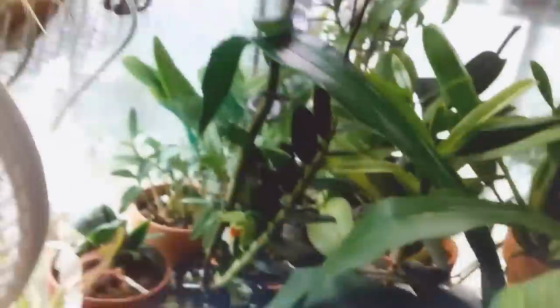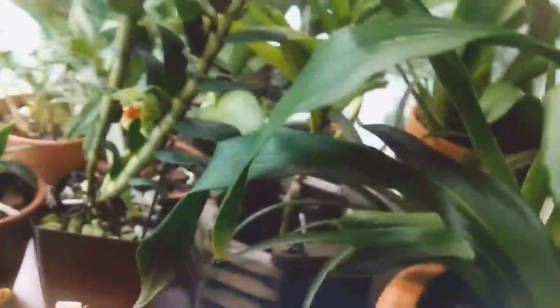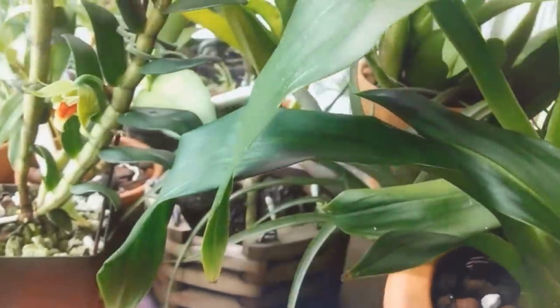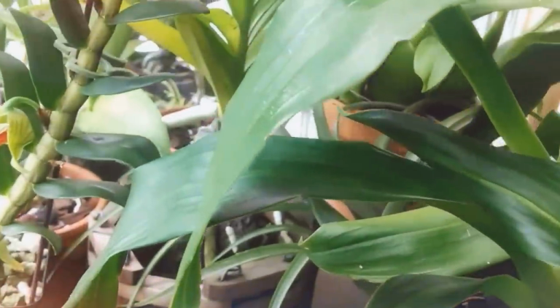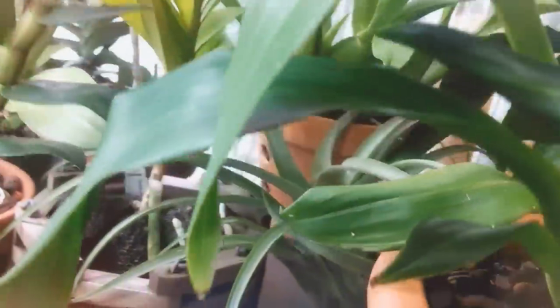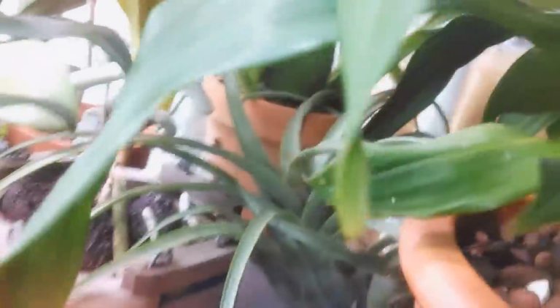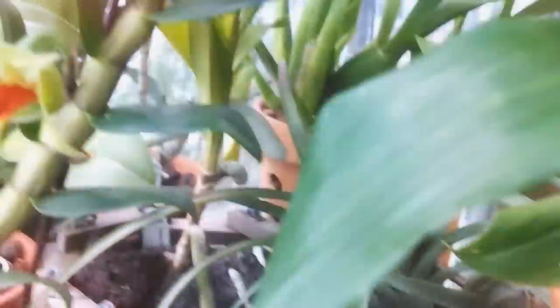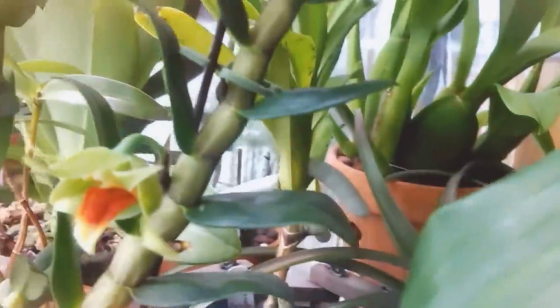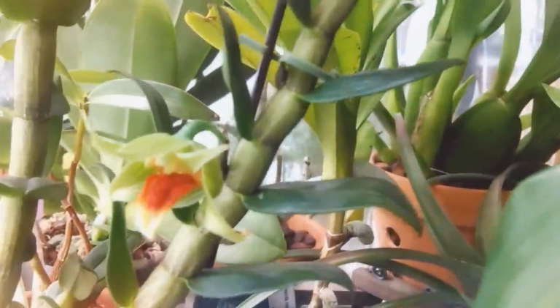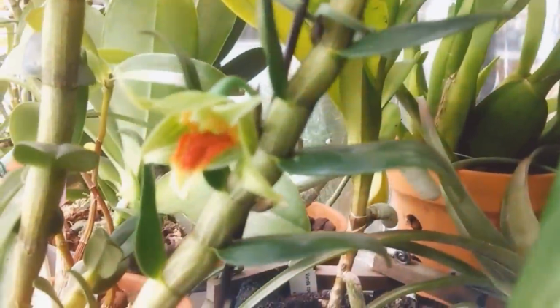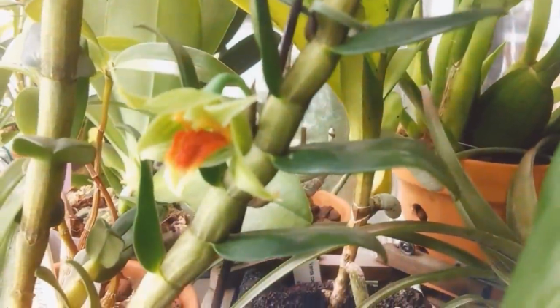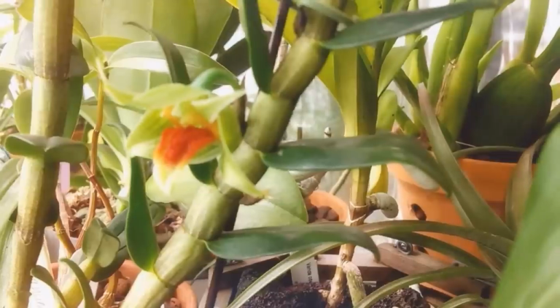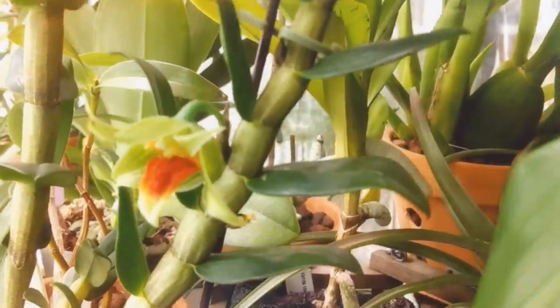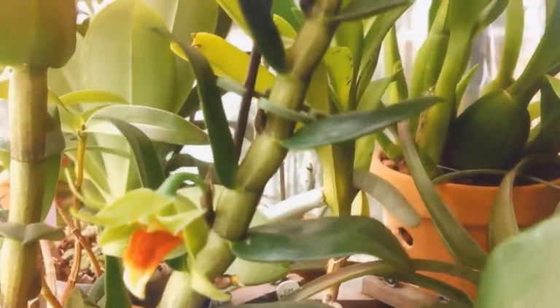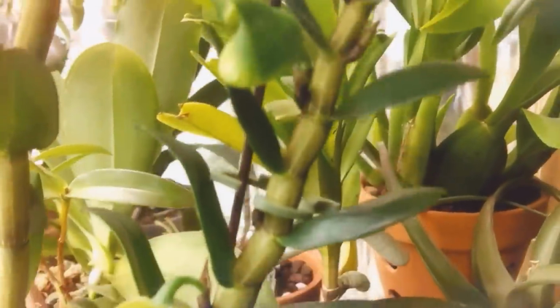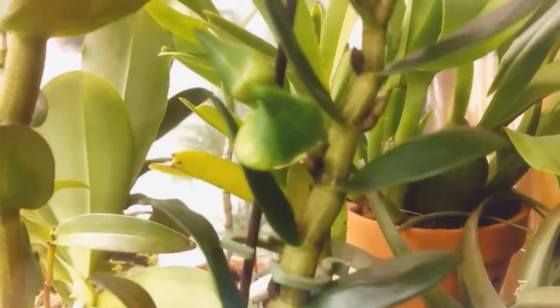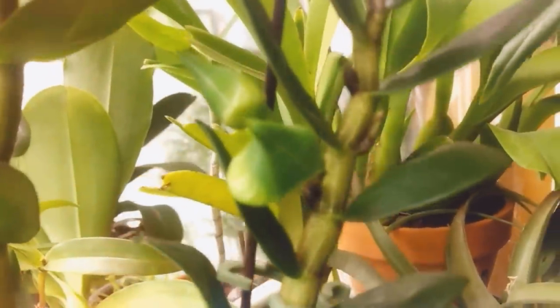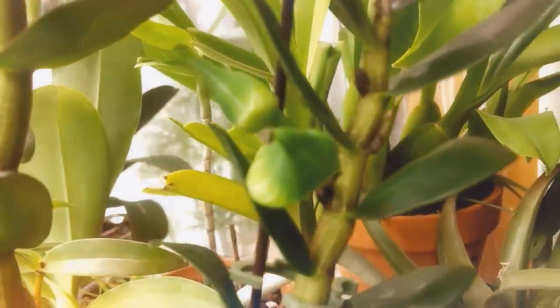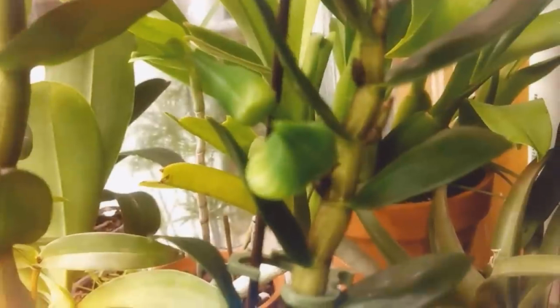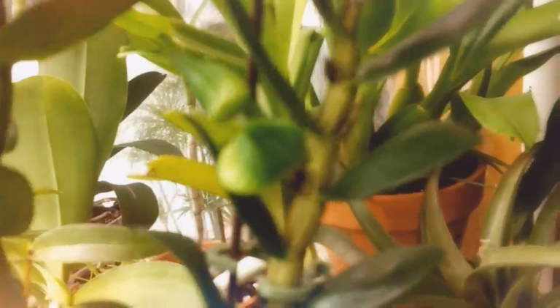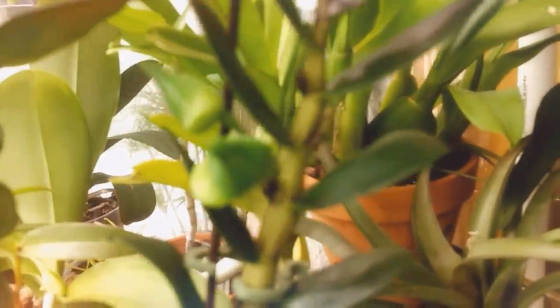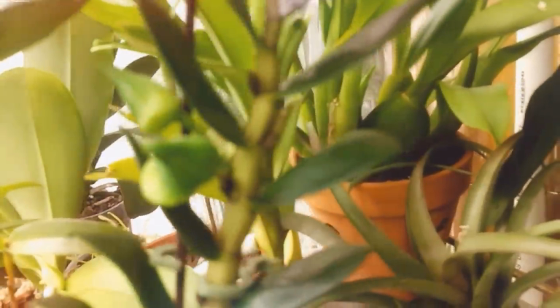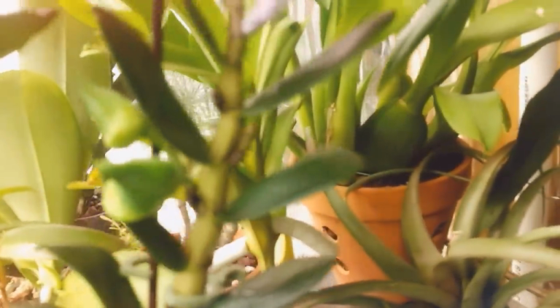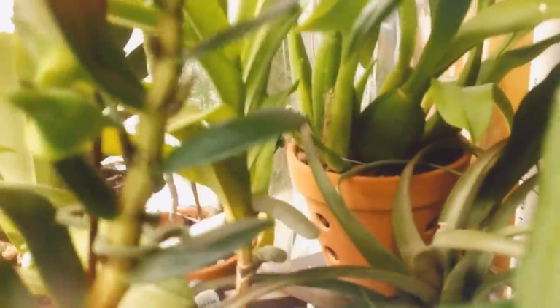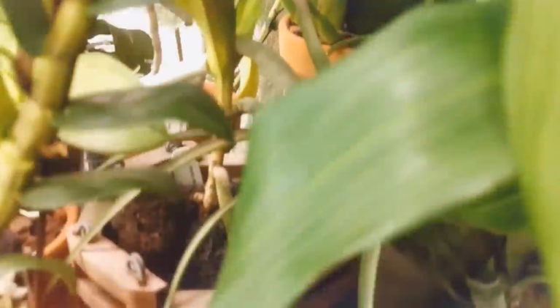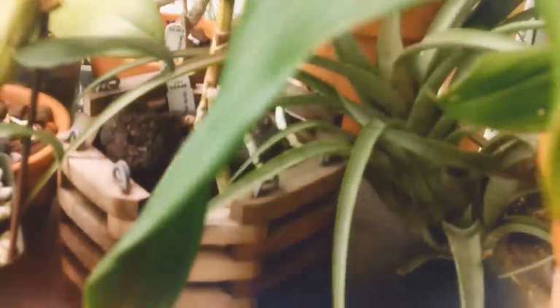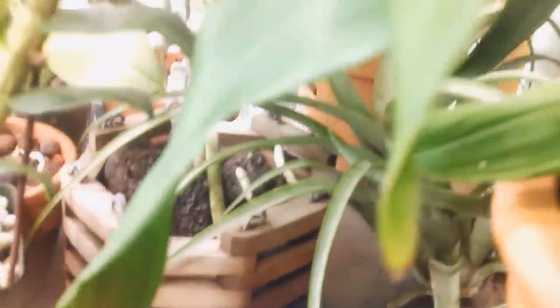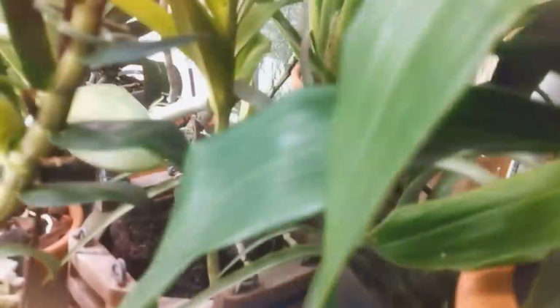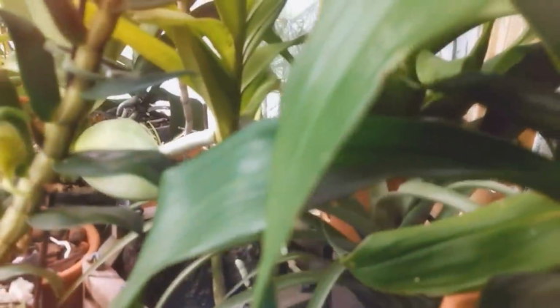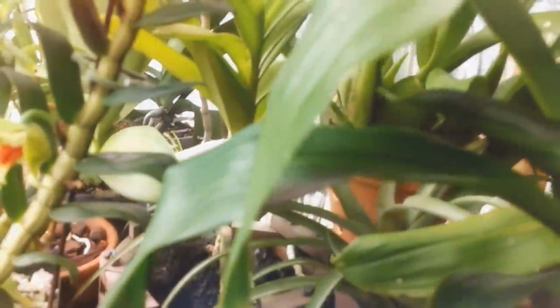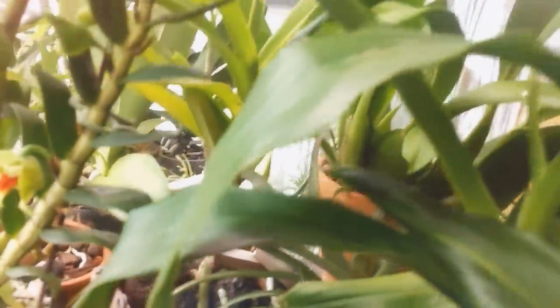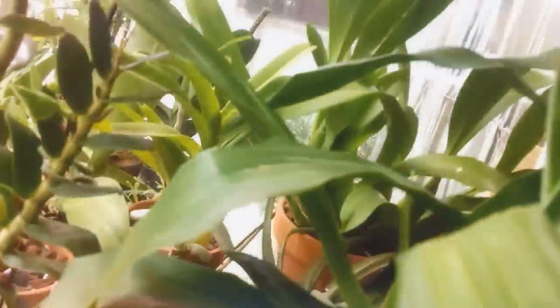And down here — I'm not sure if I showed you this one last time — this is my Dendrobium Frosty Dawn and it's been blooming for several months now. These neat green flowers with bright orange tones. There's still some more buds developing along the cane as well.